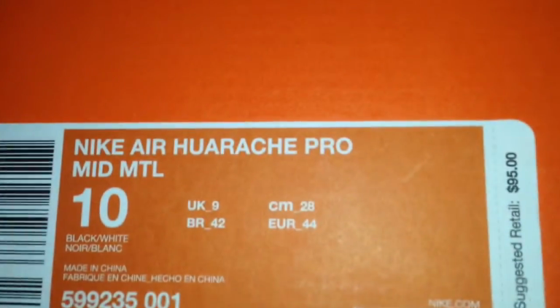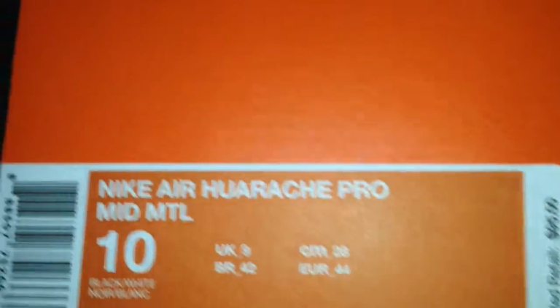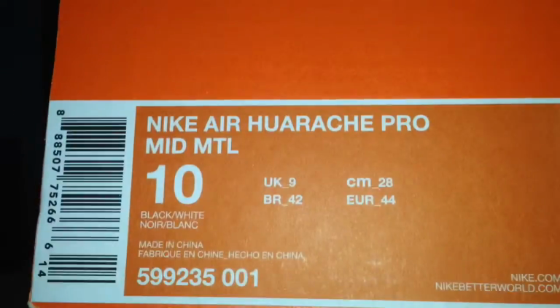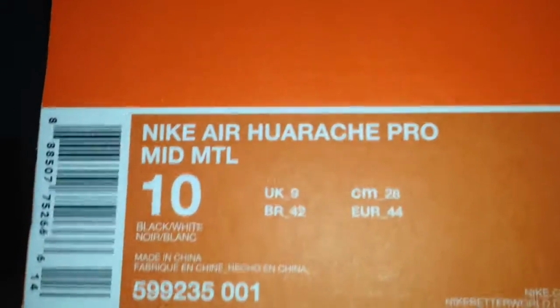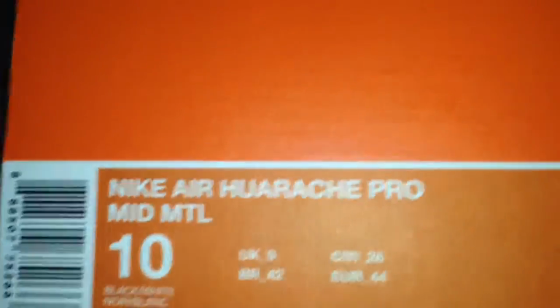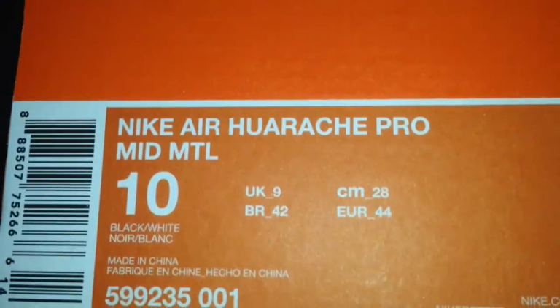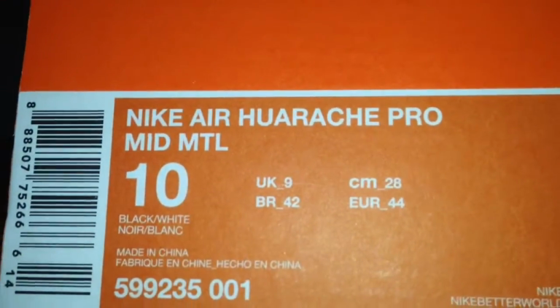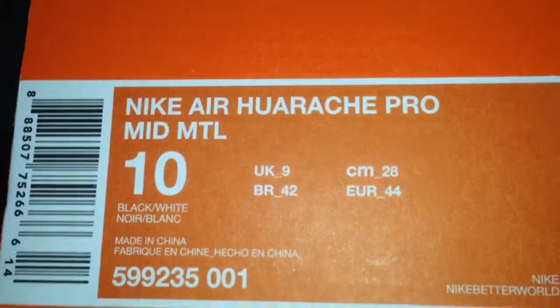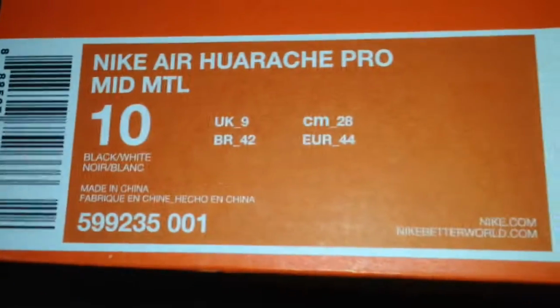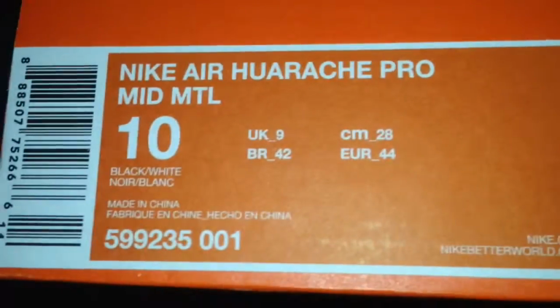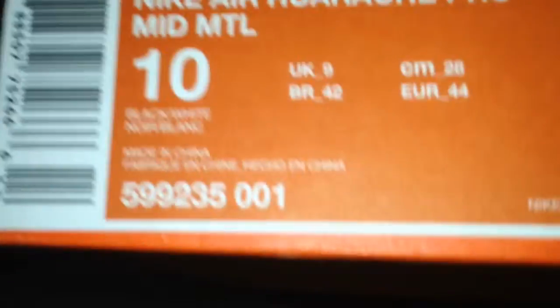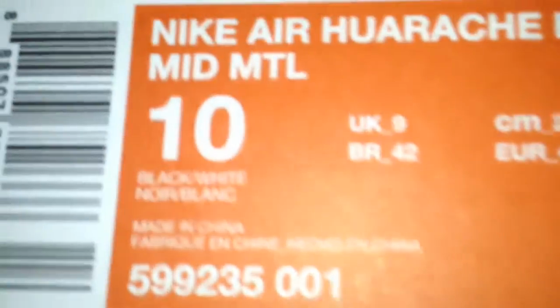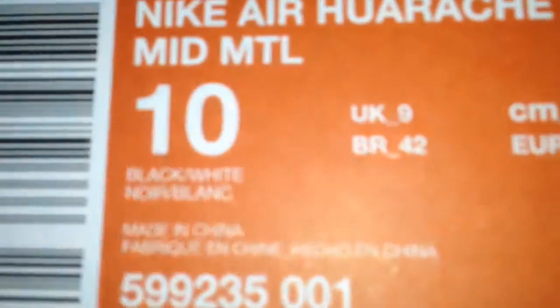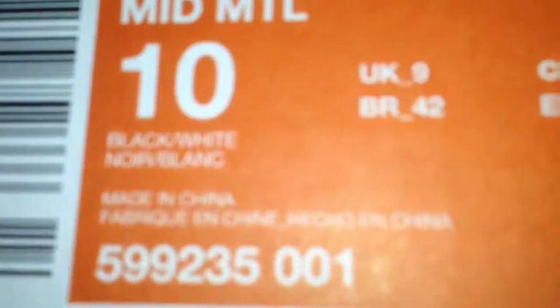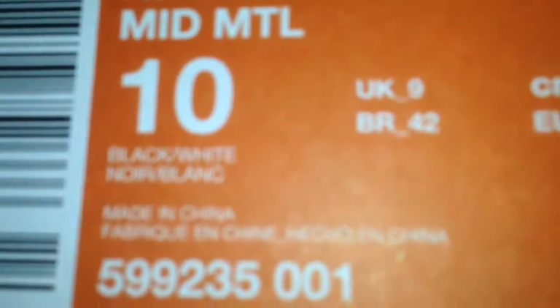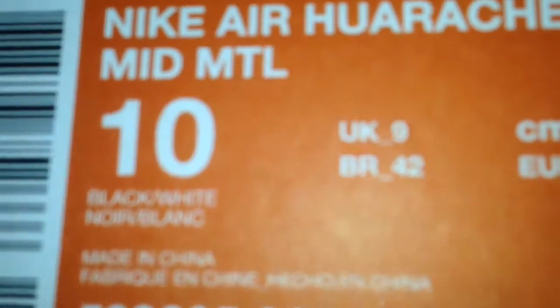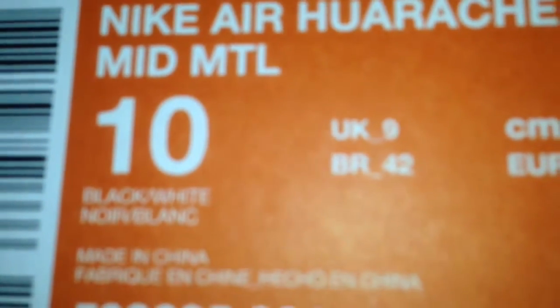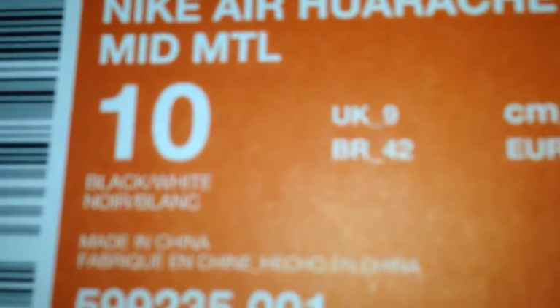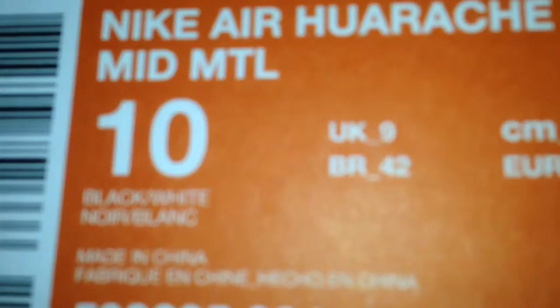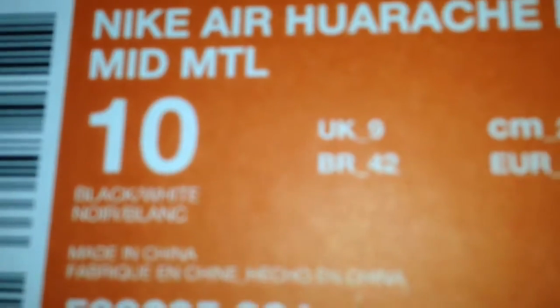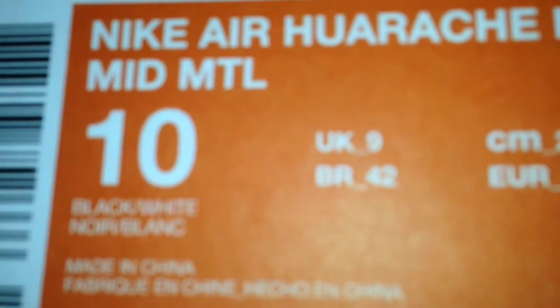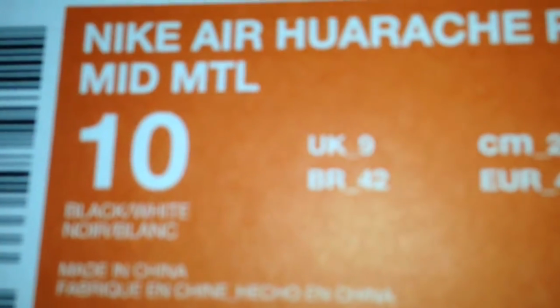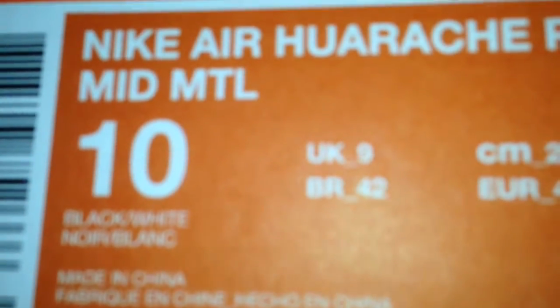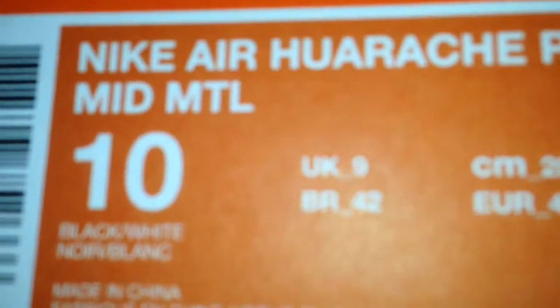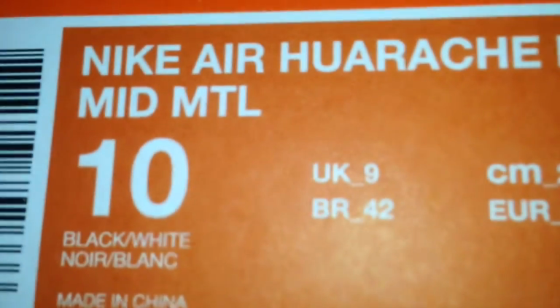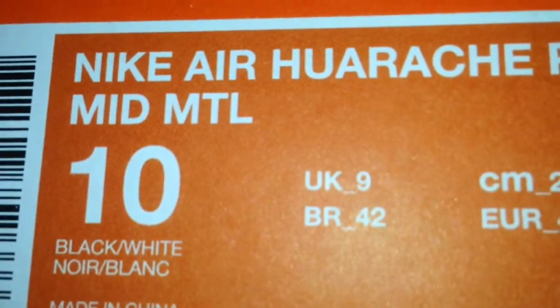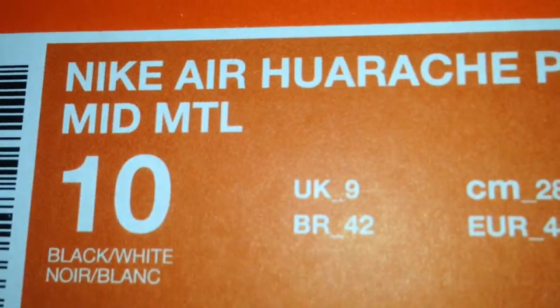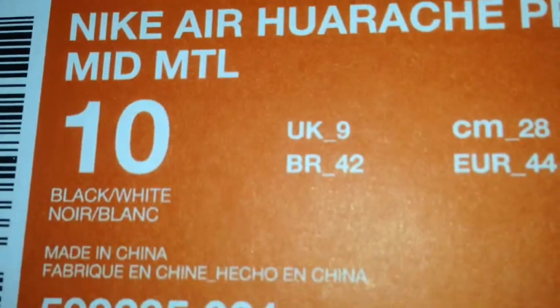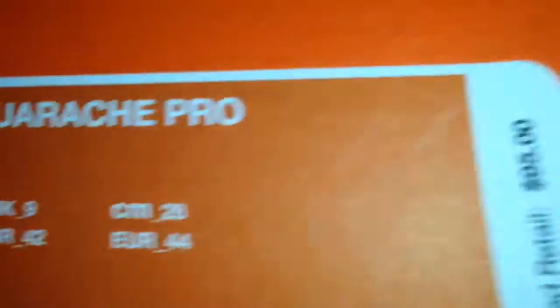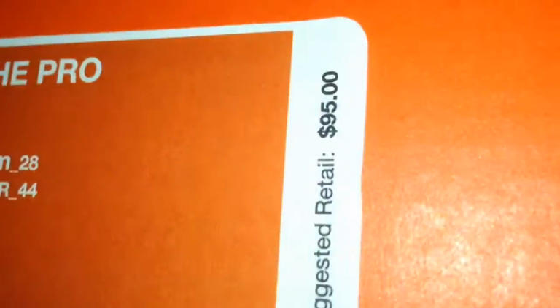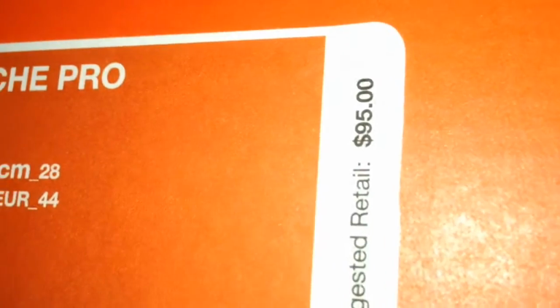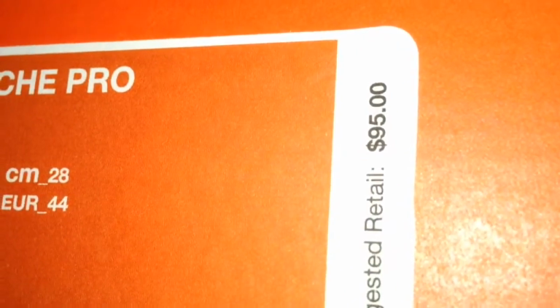Okay, Nike Air Hurricane Pro Mid Metal, size 10. Colorway: black and white. Retail for $95.